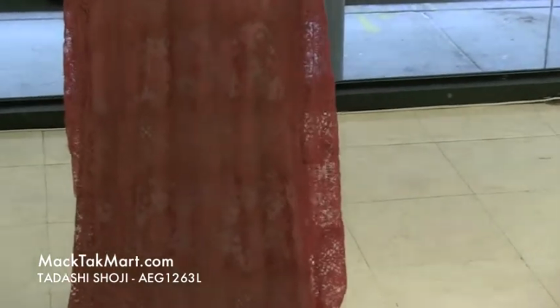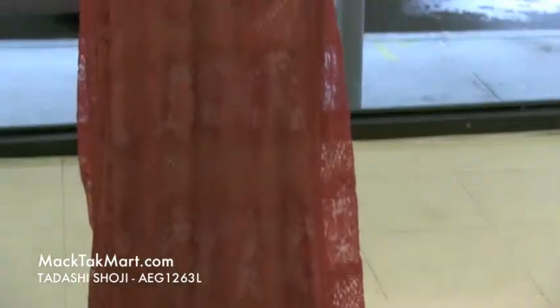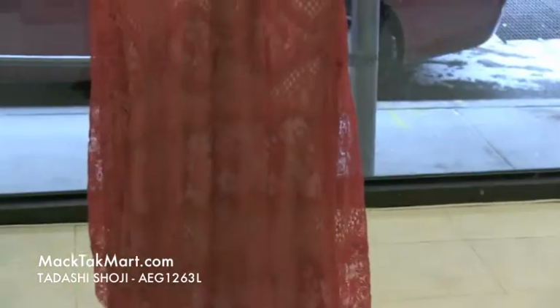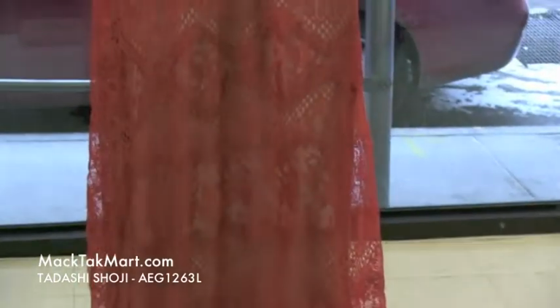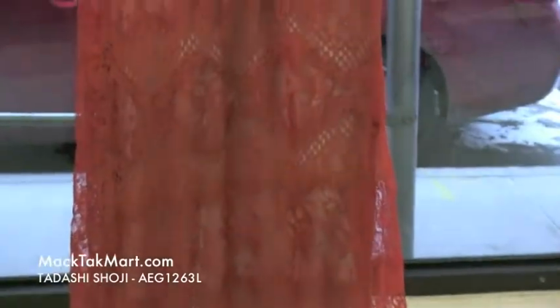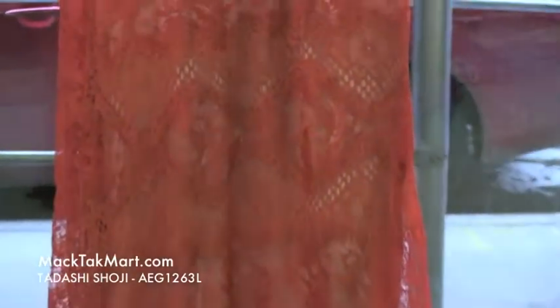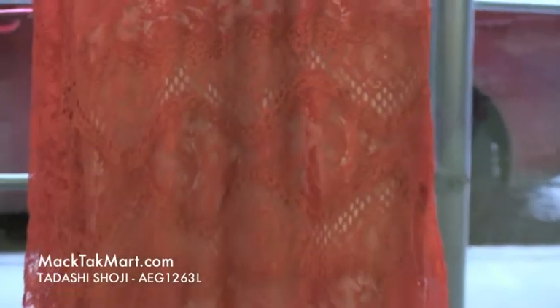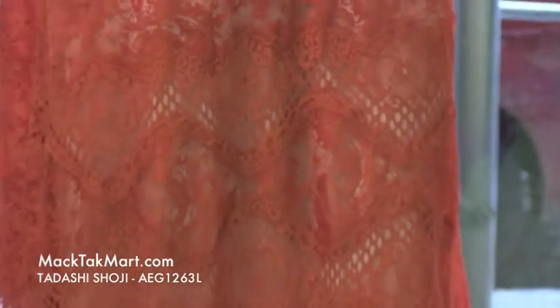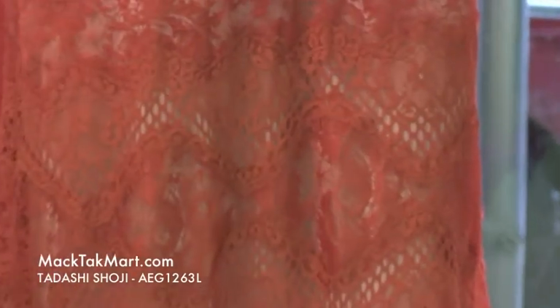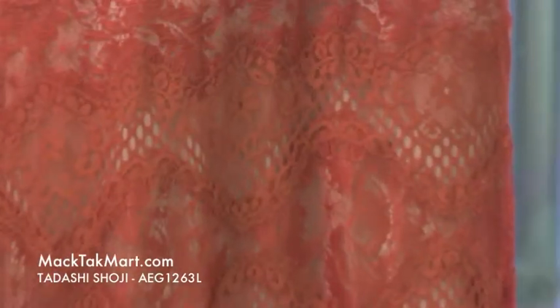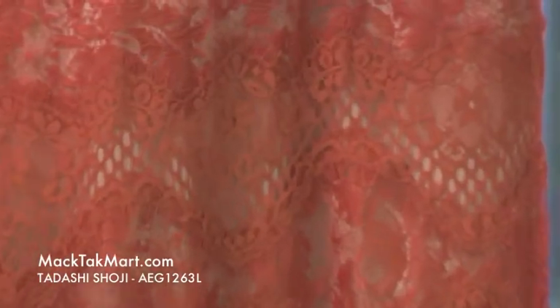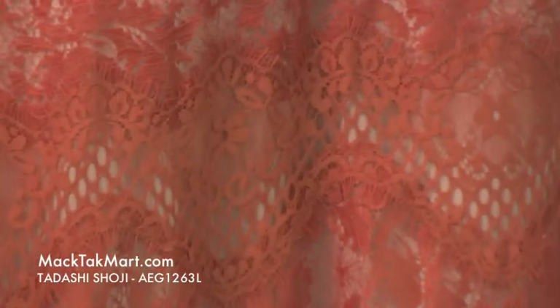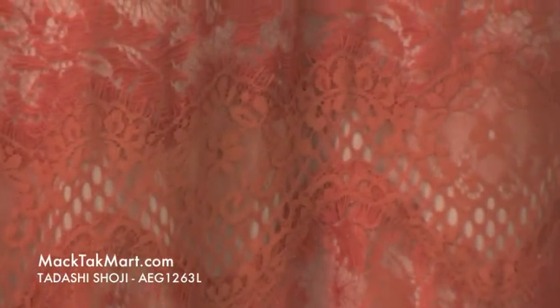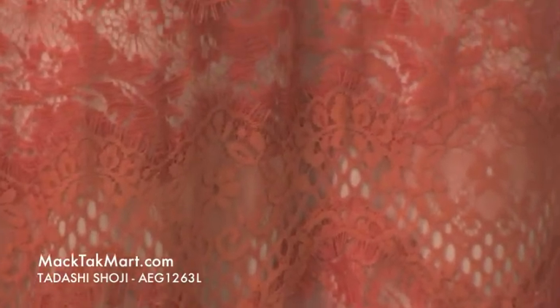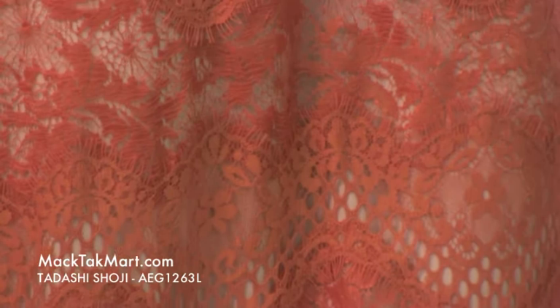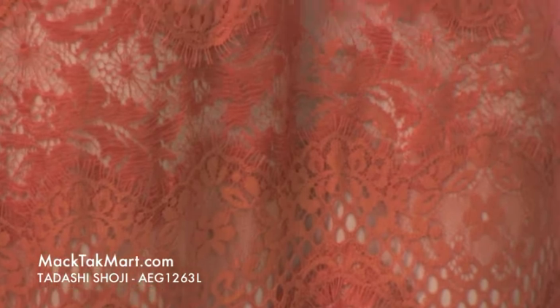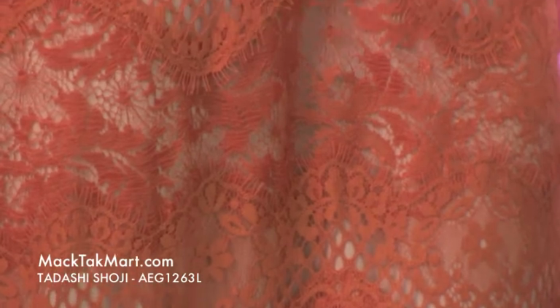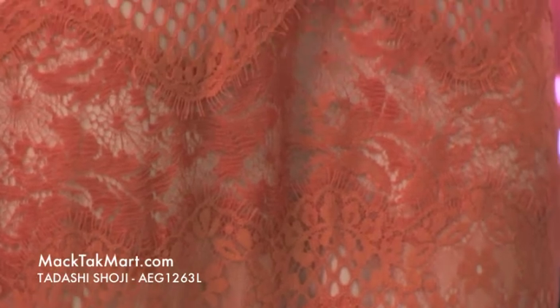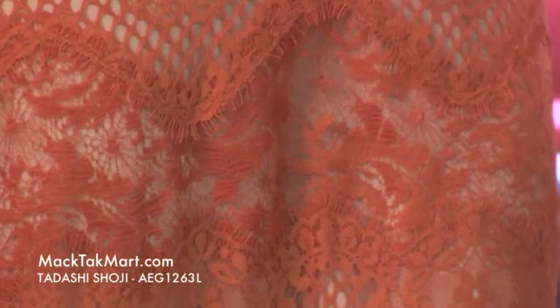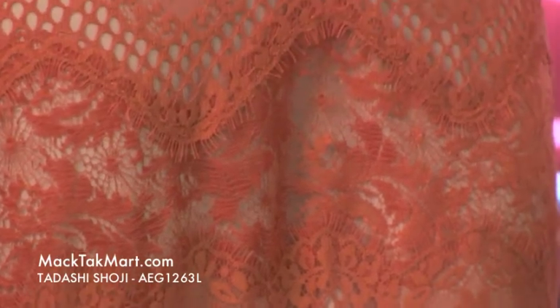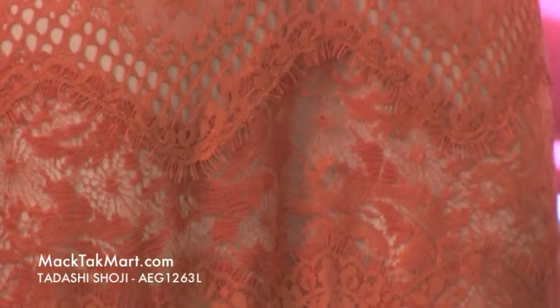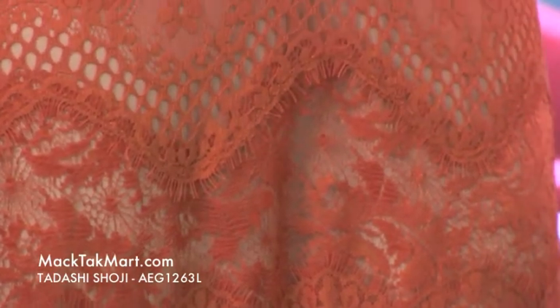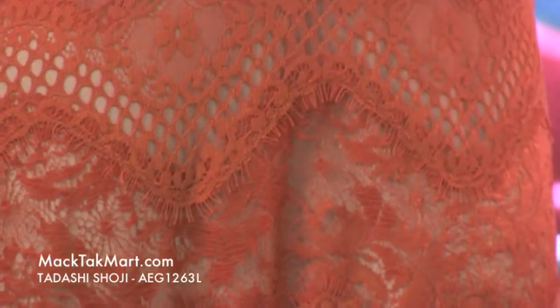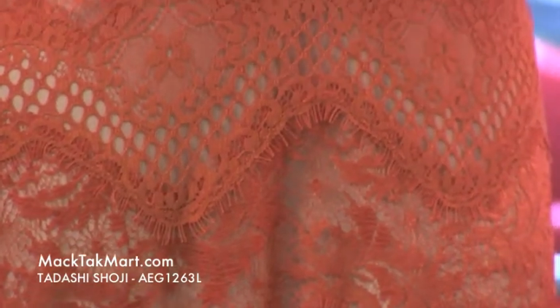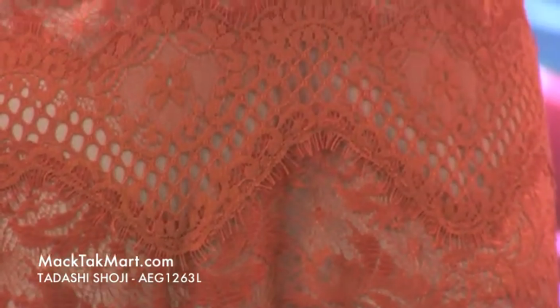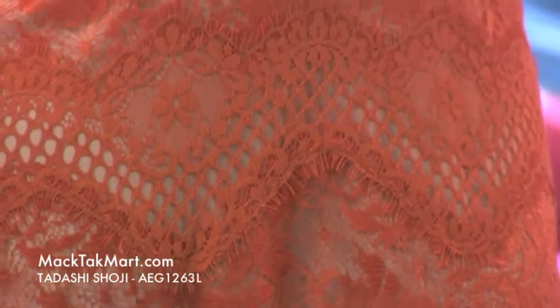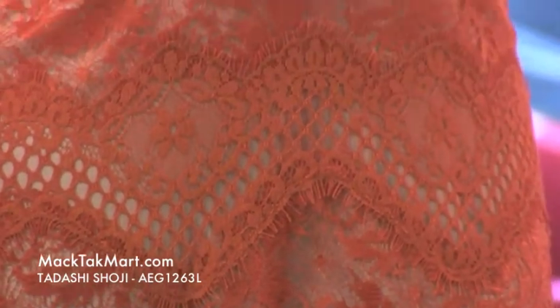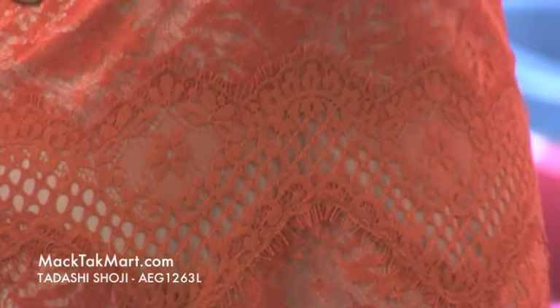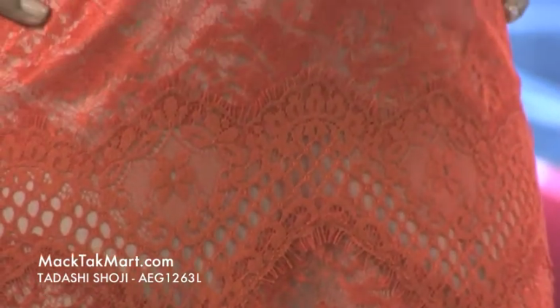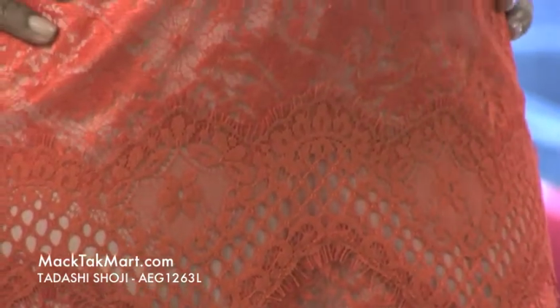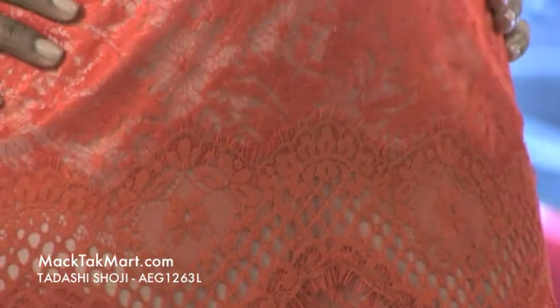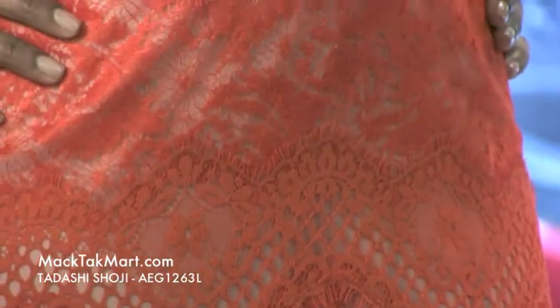This color is a very rich, orangey, burnt orange — a rusted orange color. It's very gorgeous on many skin tones, especially warmer skin tones.